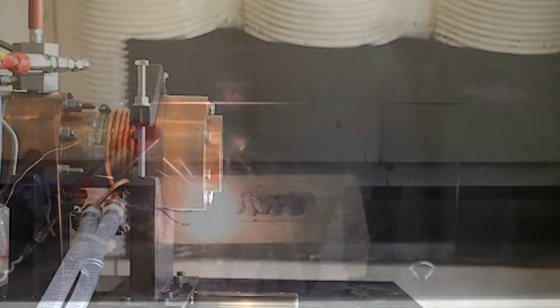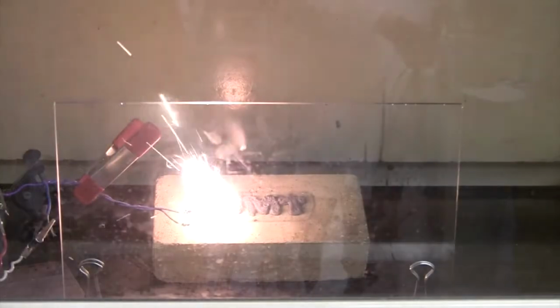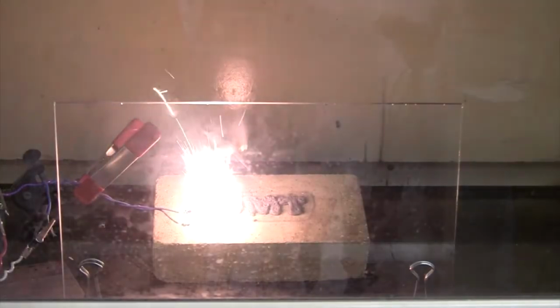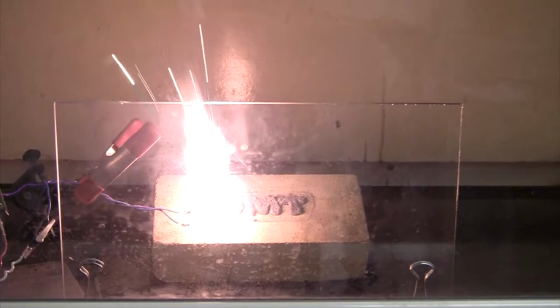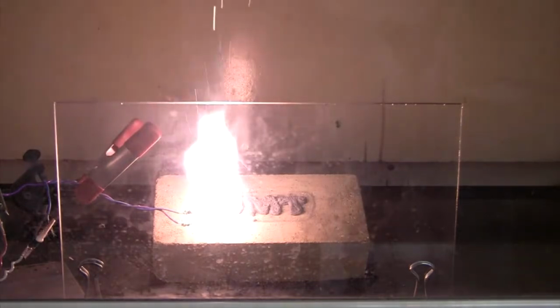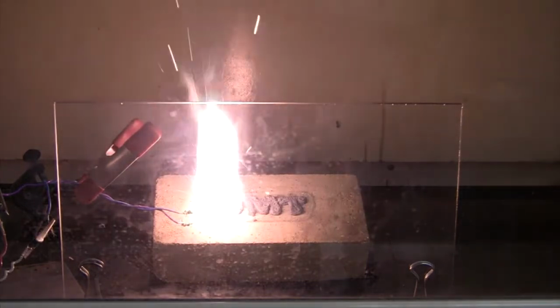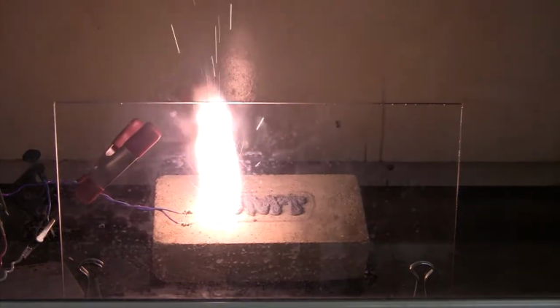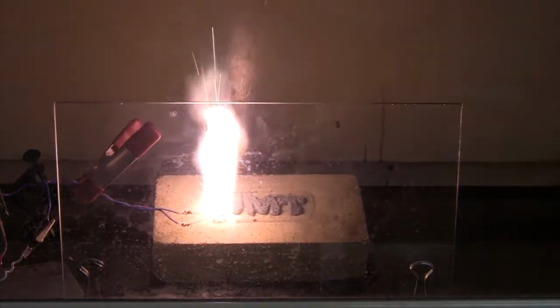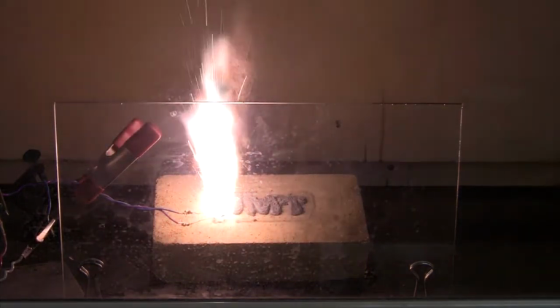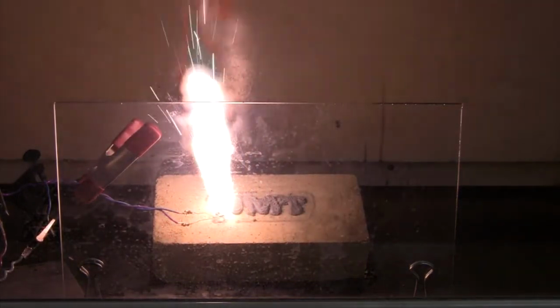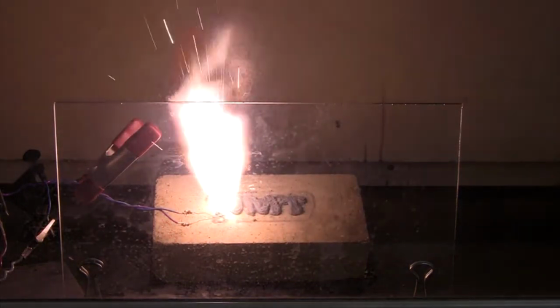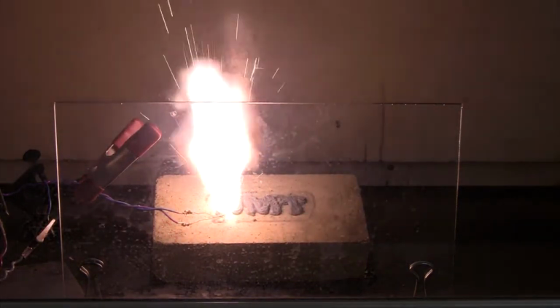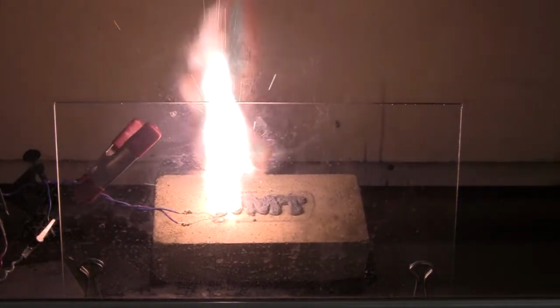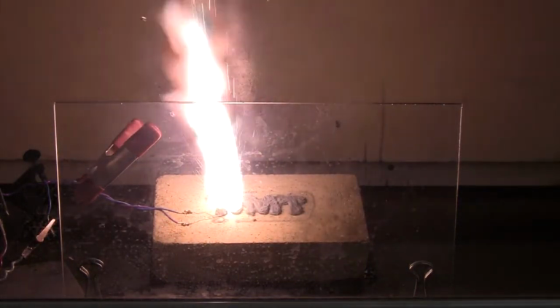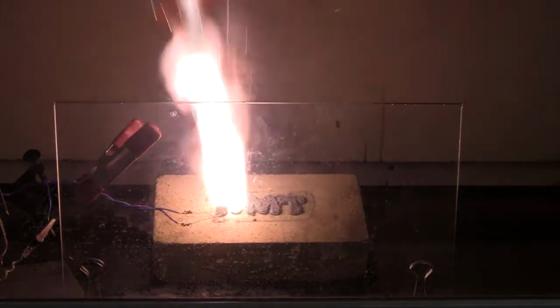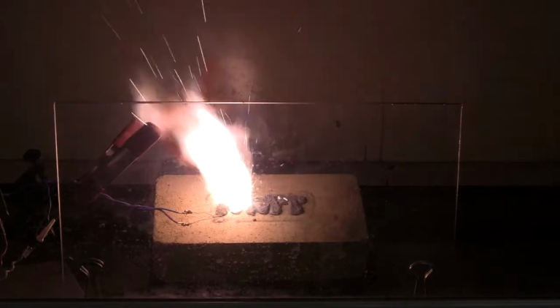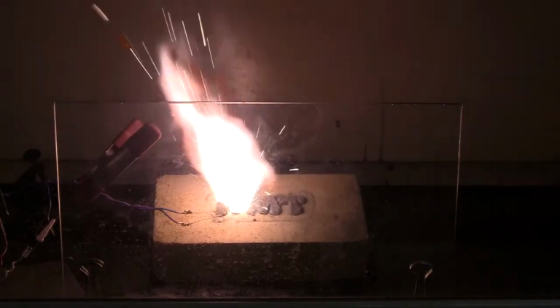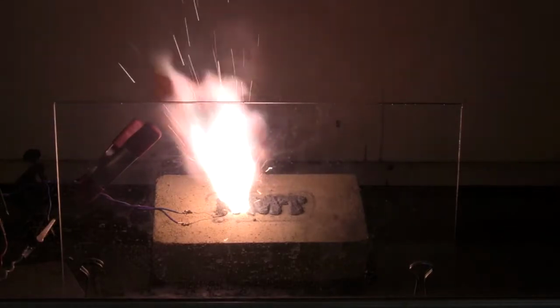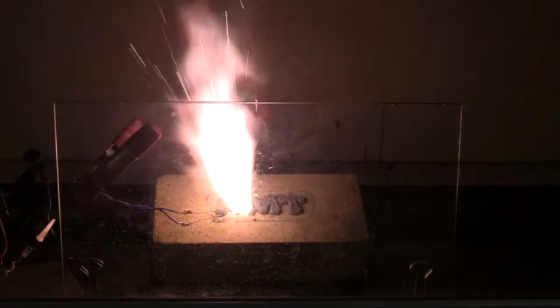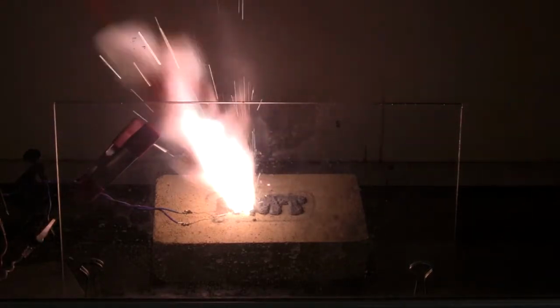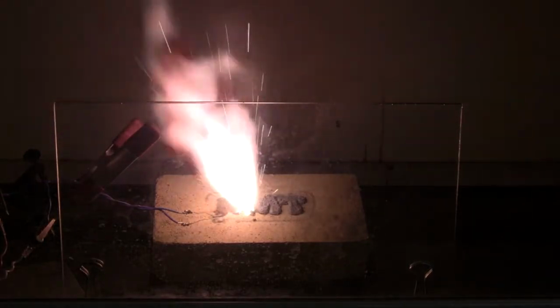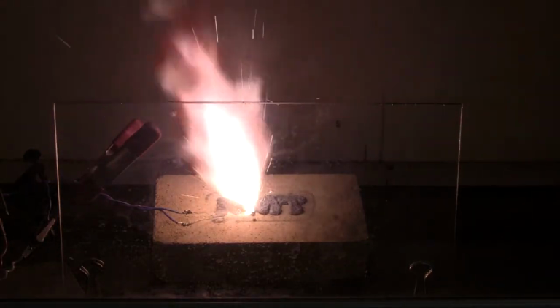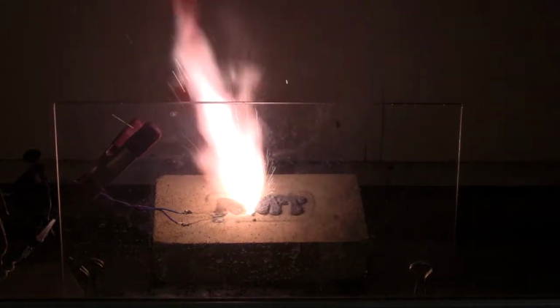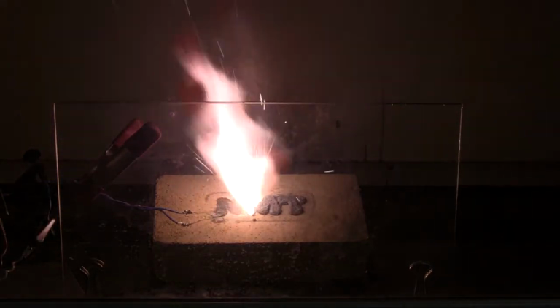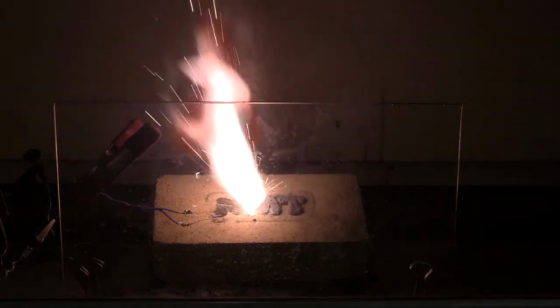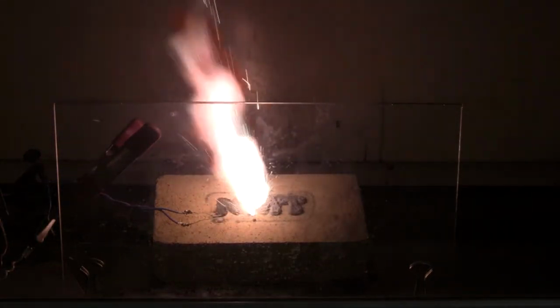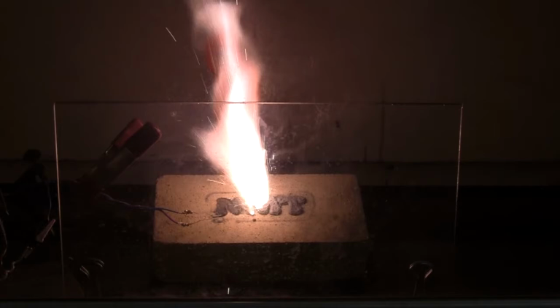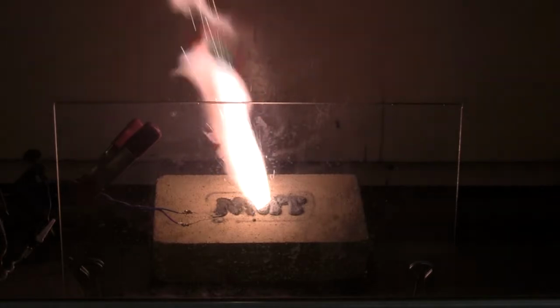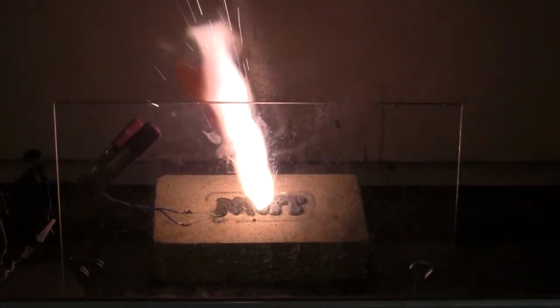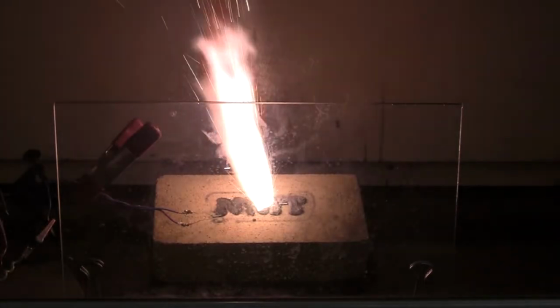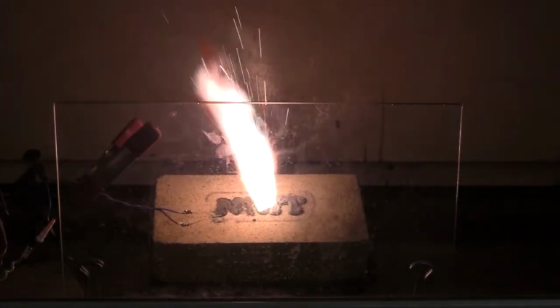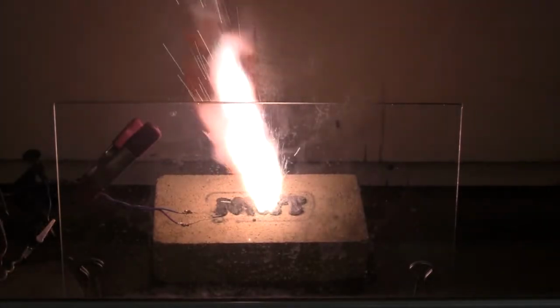Recently, New Mexico Tech started working with a small business through an SBIR to develop 3D printing techniques for solid fuels. Shown here is a small amount of fuel that demonstrates the capability of a 3D printed fuel.